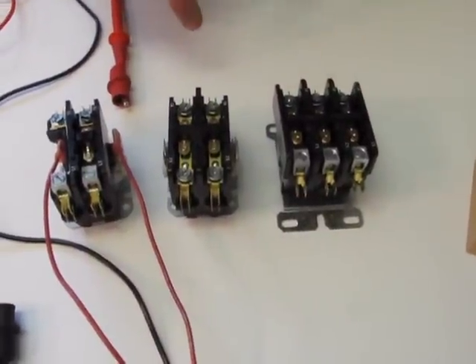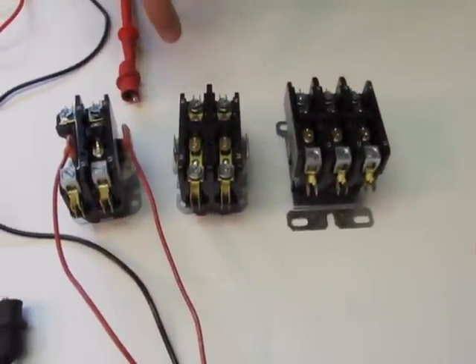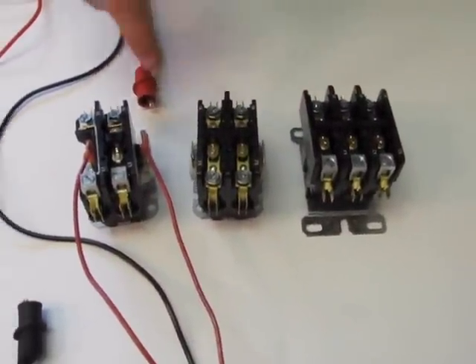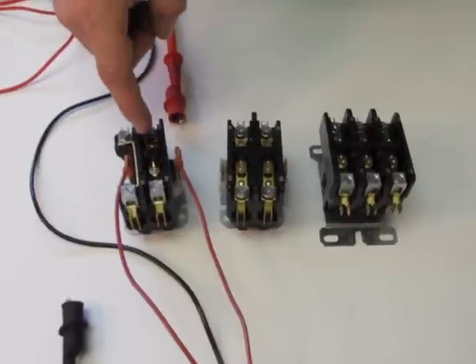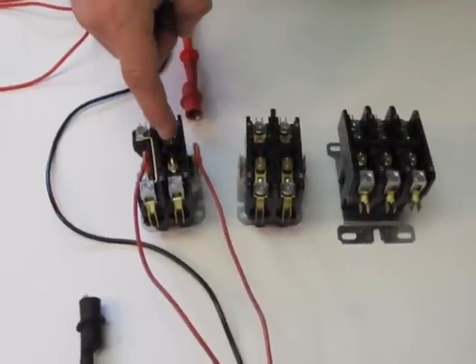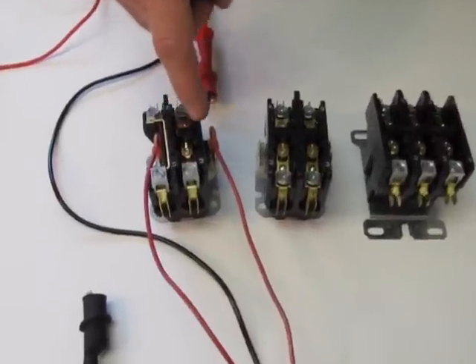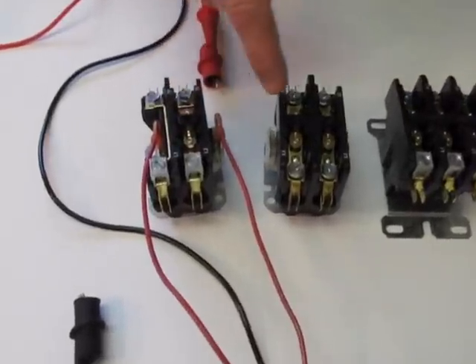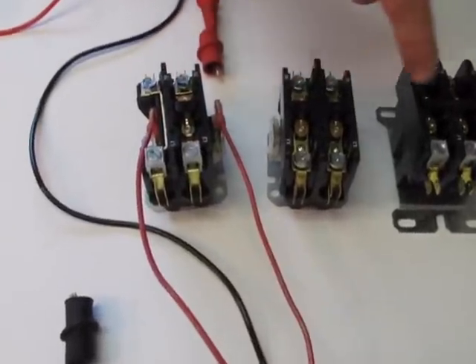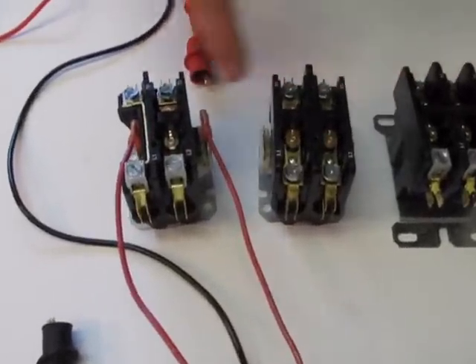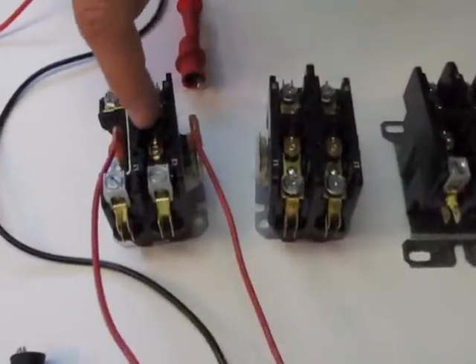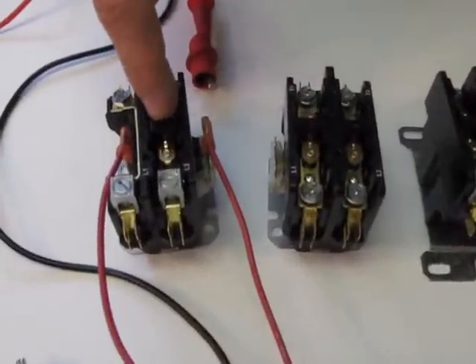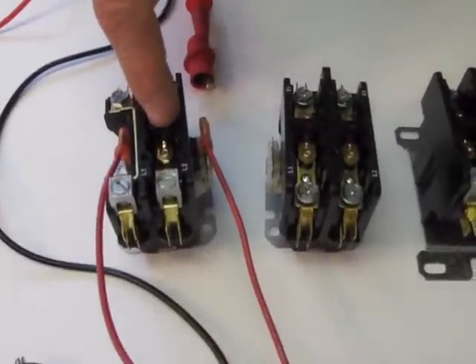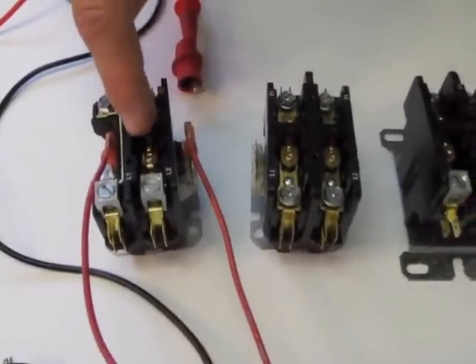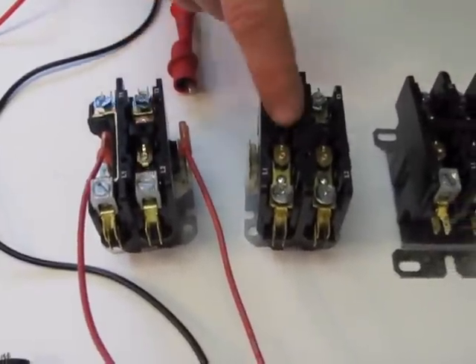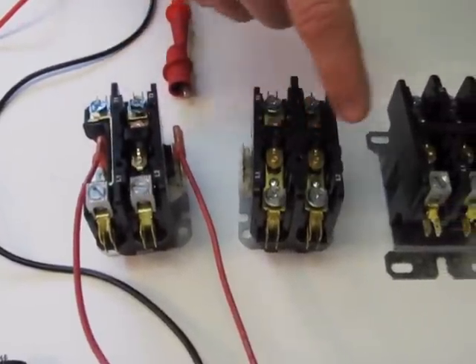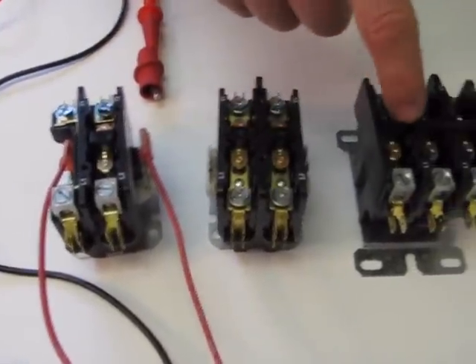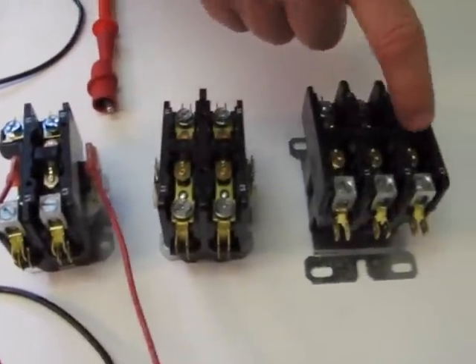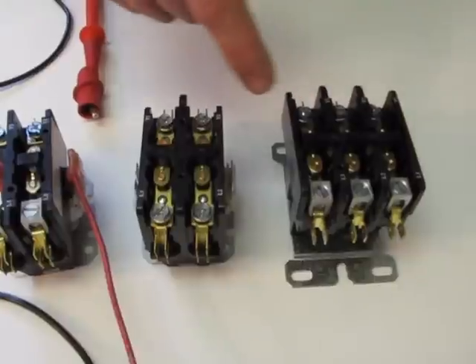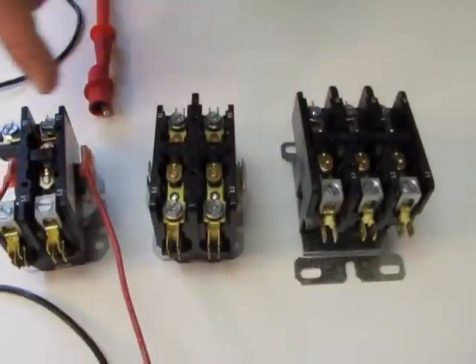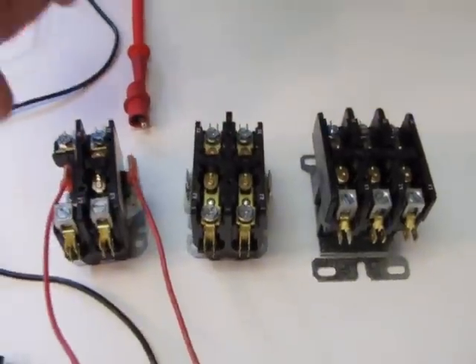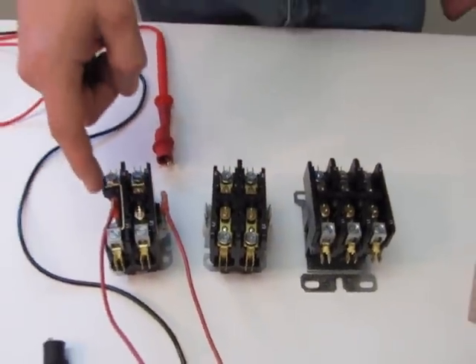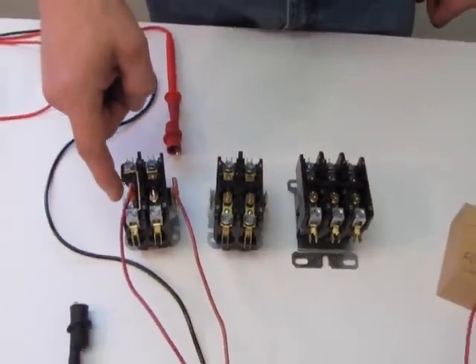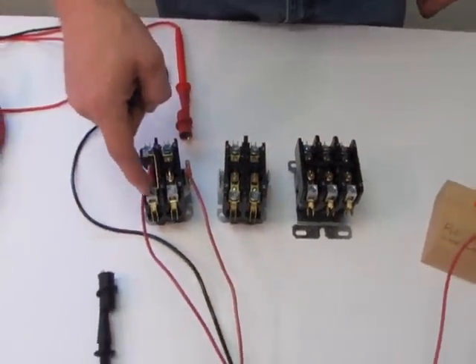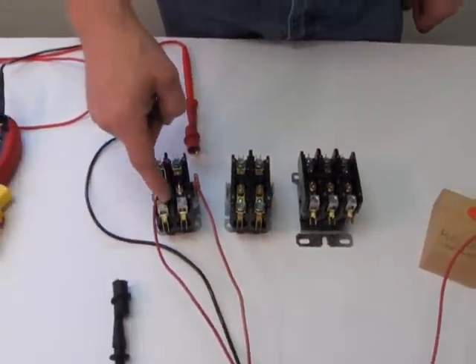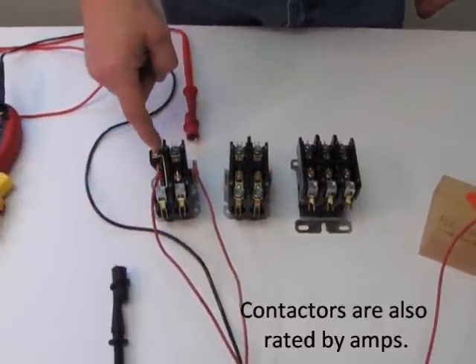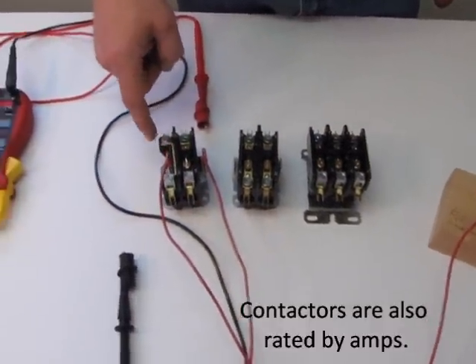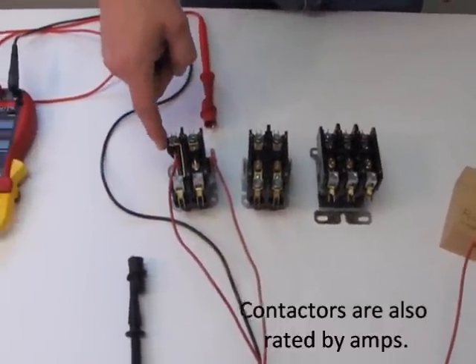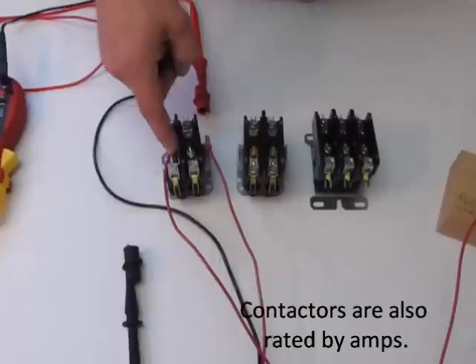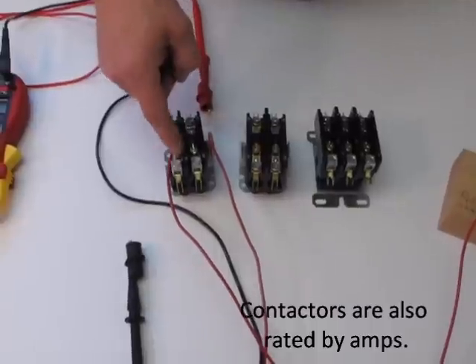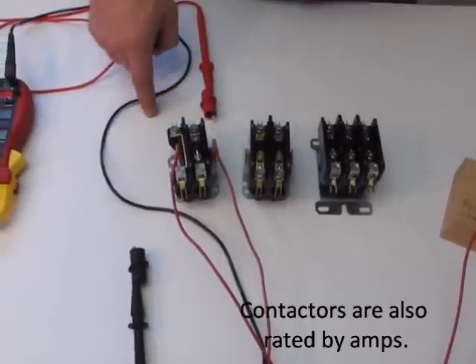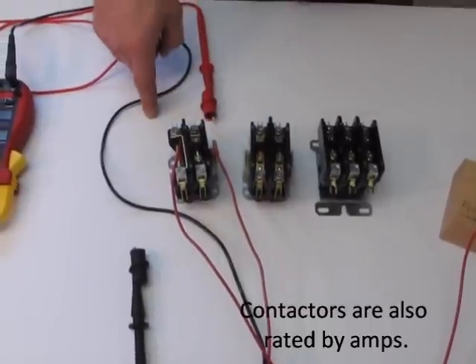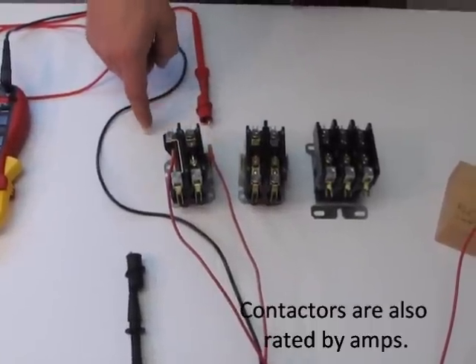You can tell the difference by the number of contacts on each one. This one has one set of contacts, two sets, three sets. For some reason, they always put a solid set on a single one, so don't let that throw you.